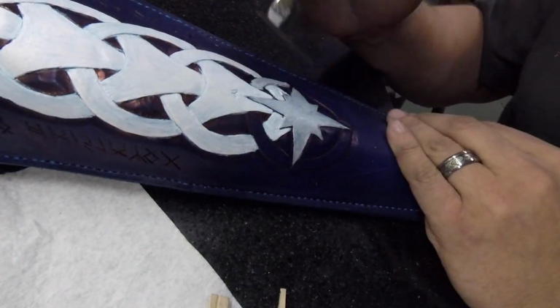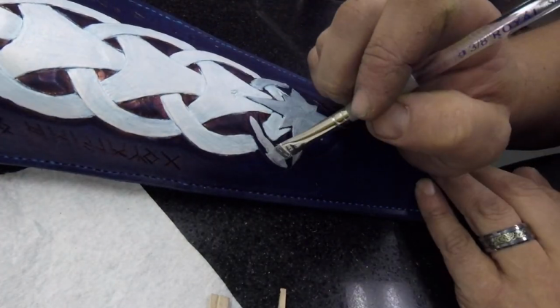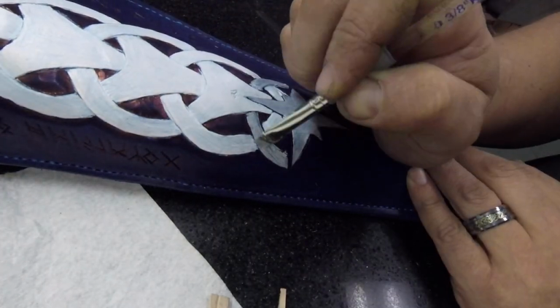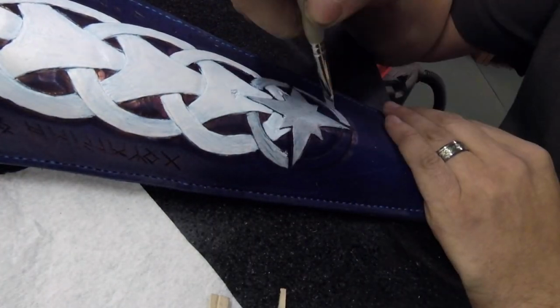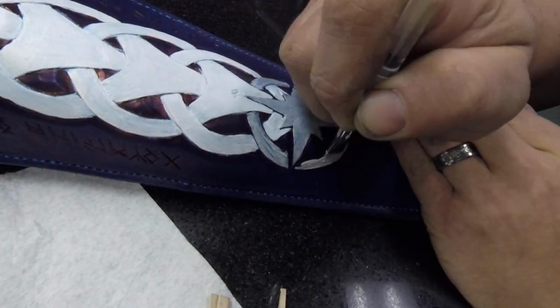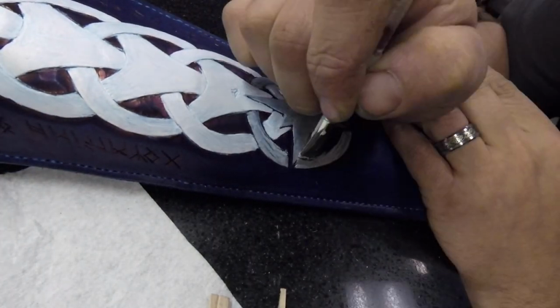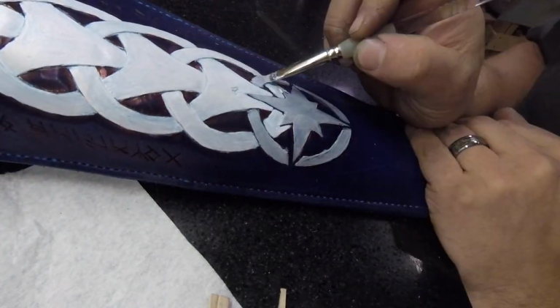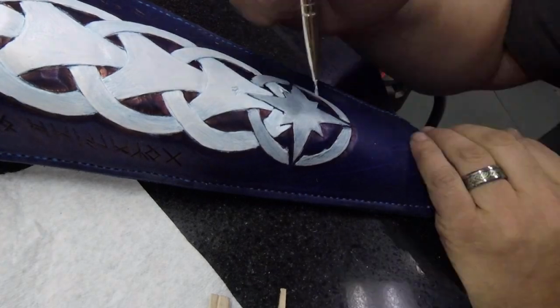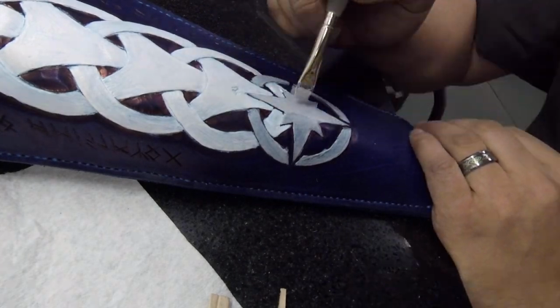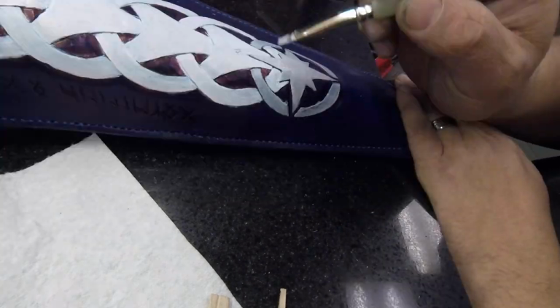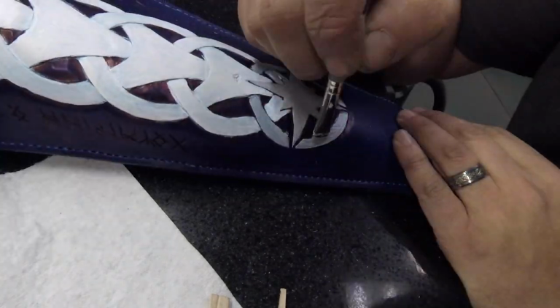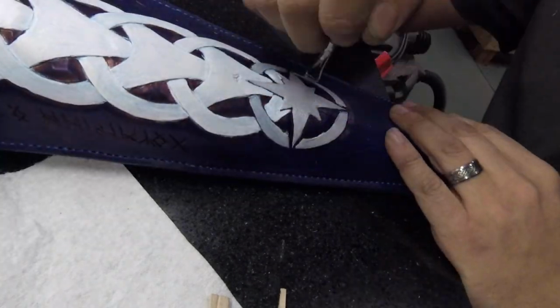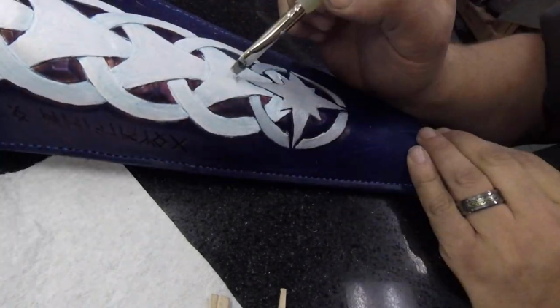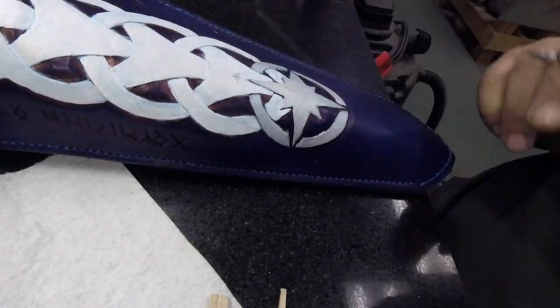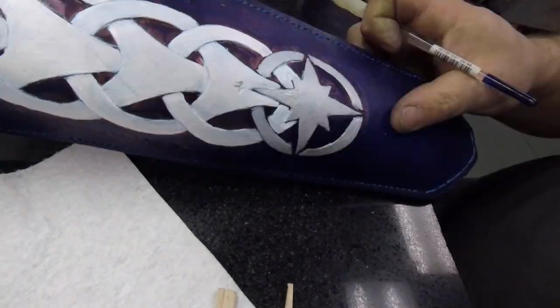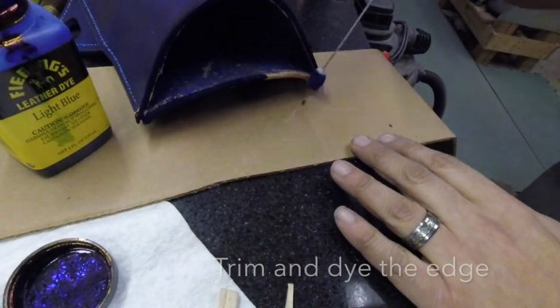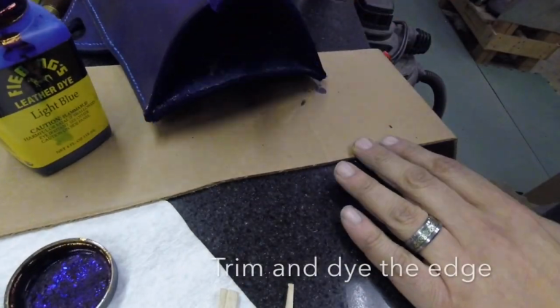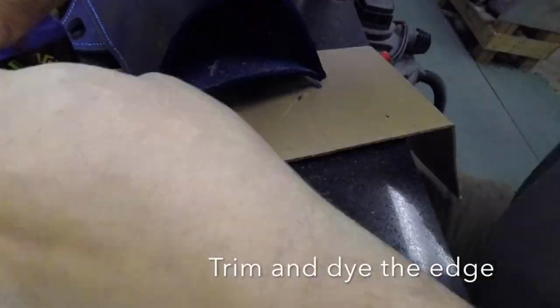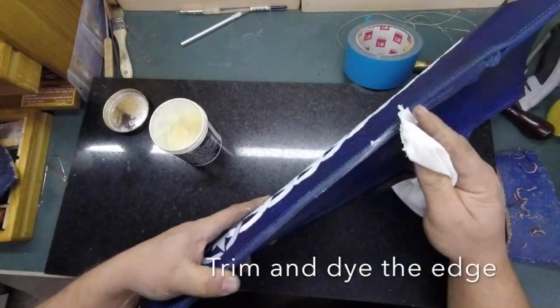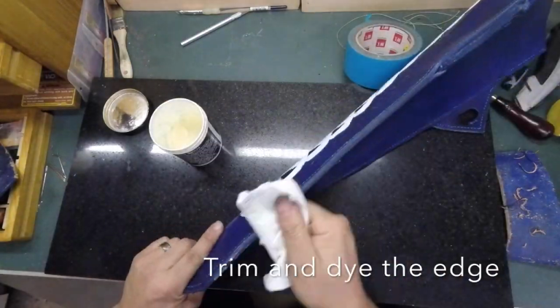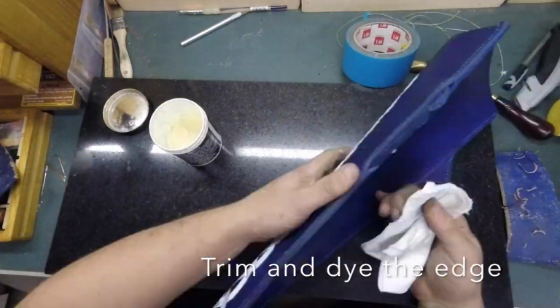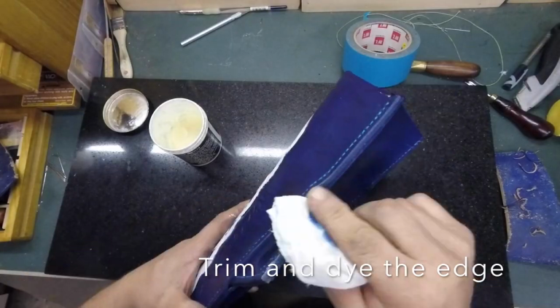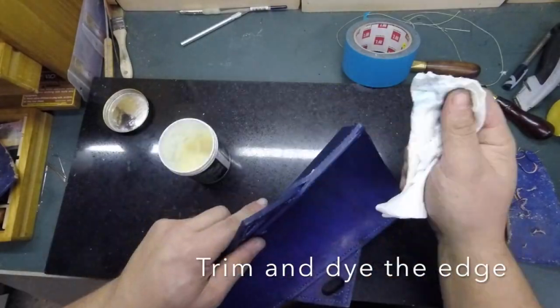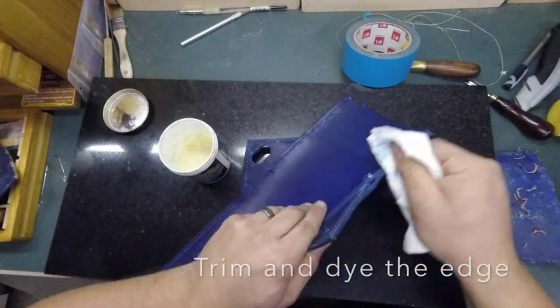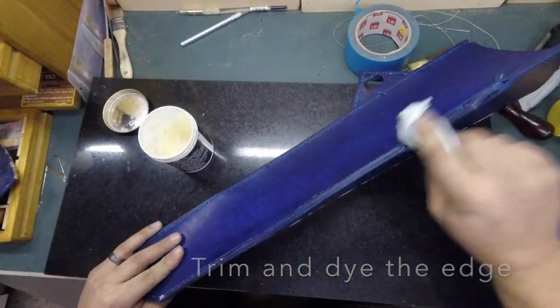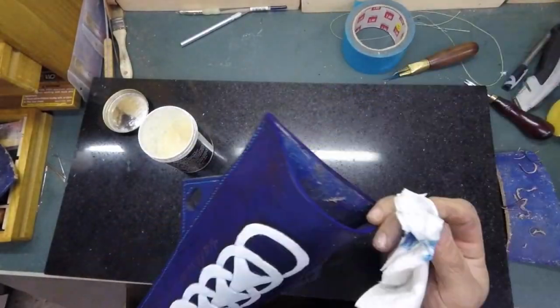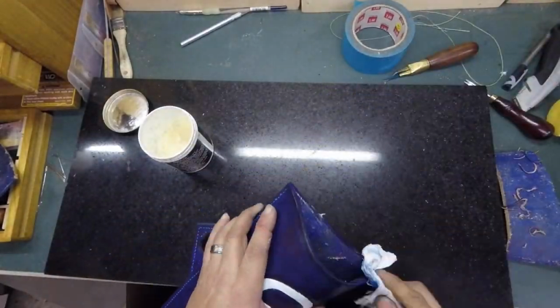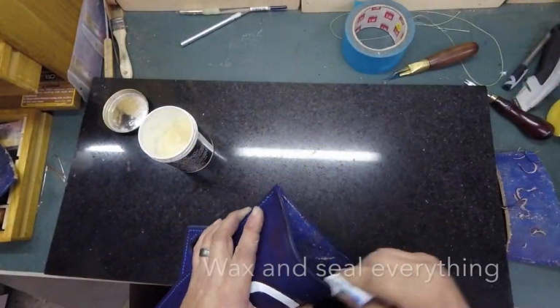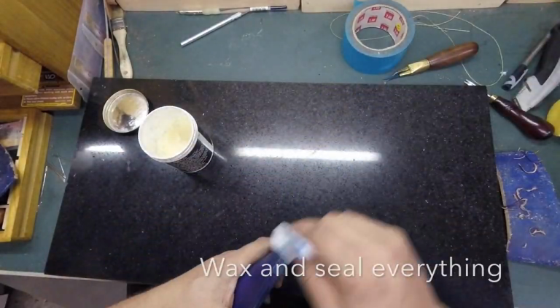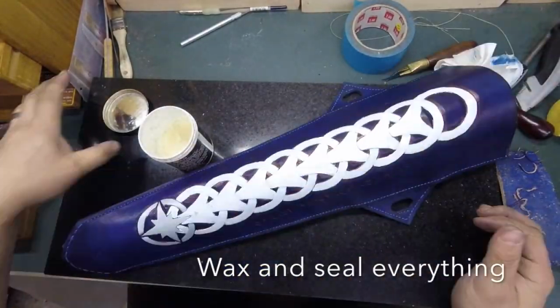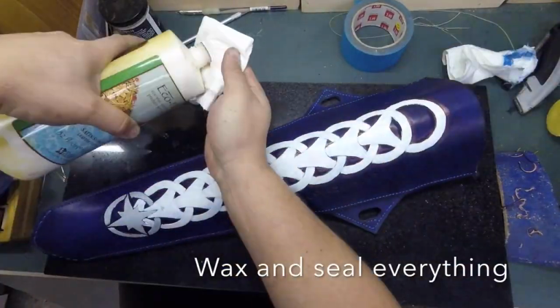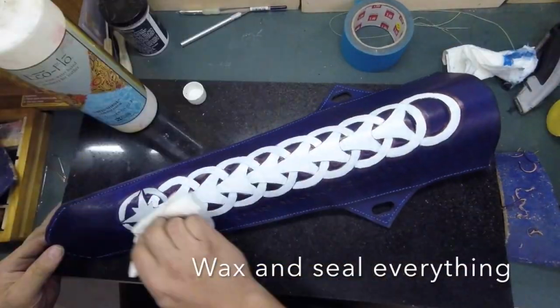I painted the compass star in silver to help make it pop. Then it was ready to treat the edges and give a final seal over all of the surfaces.